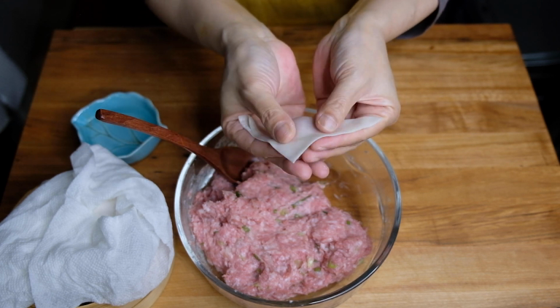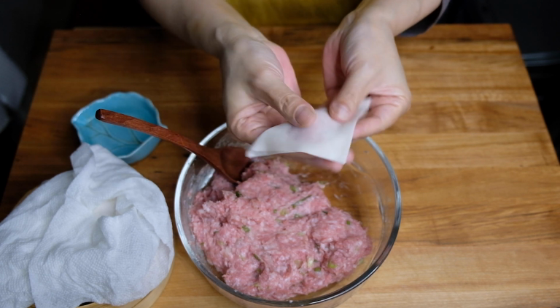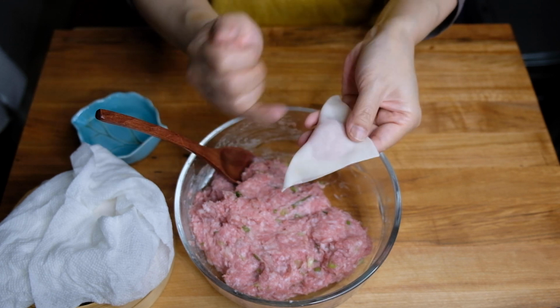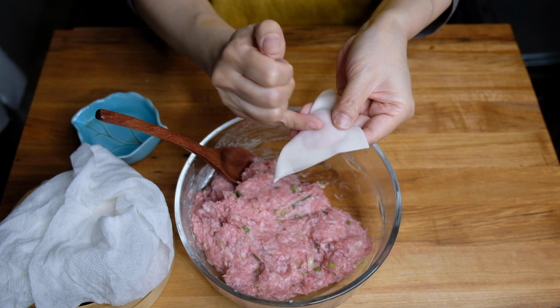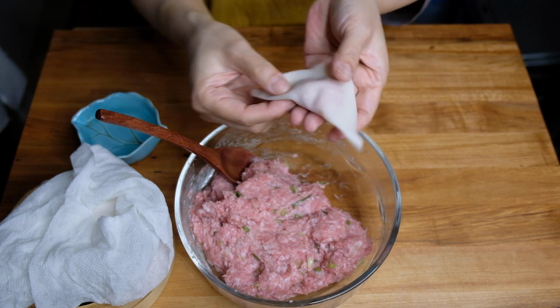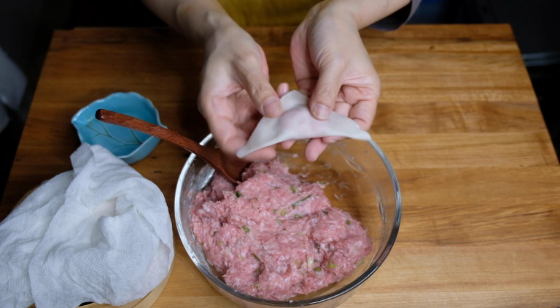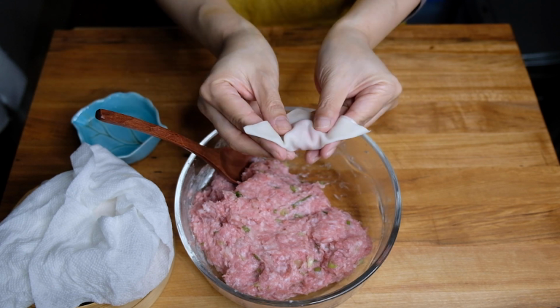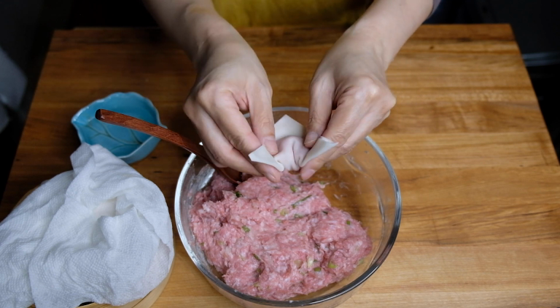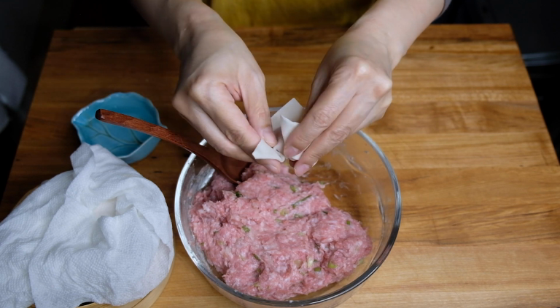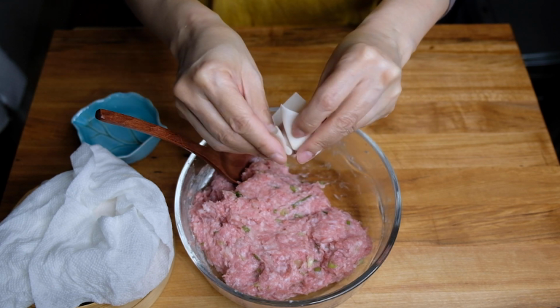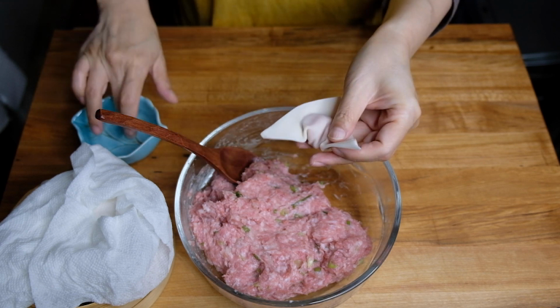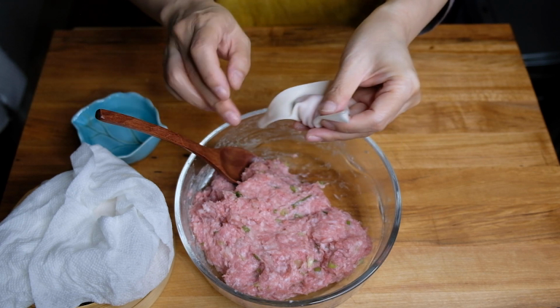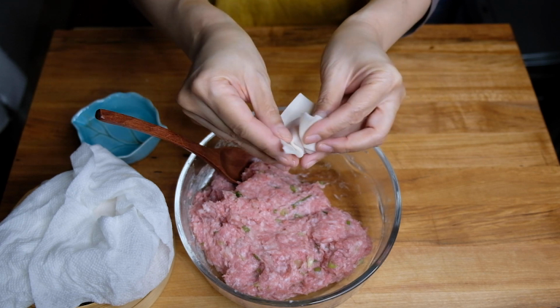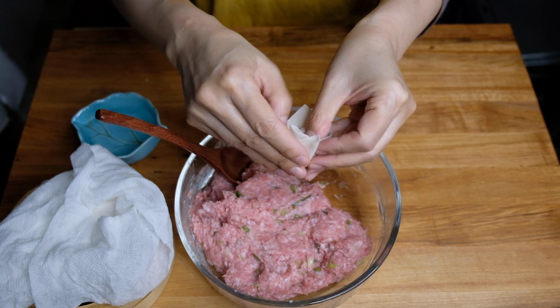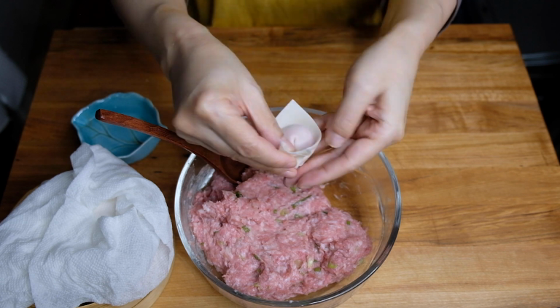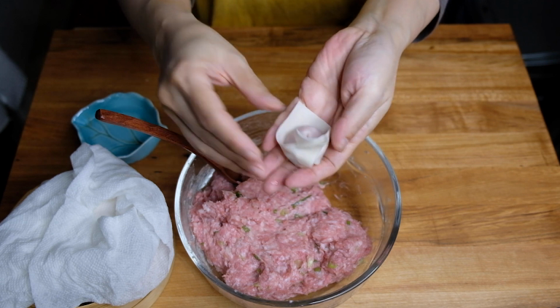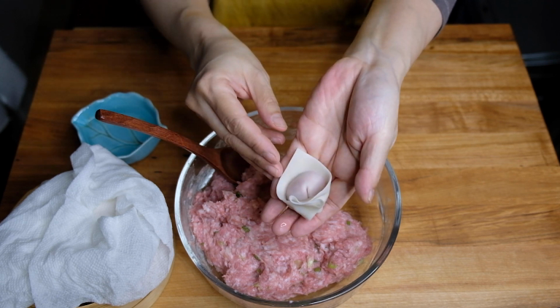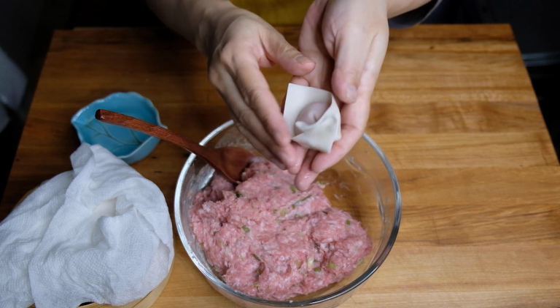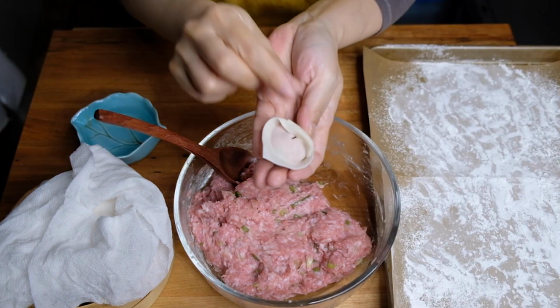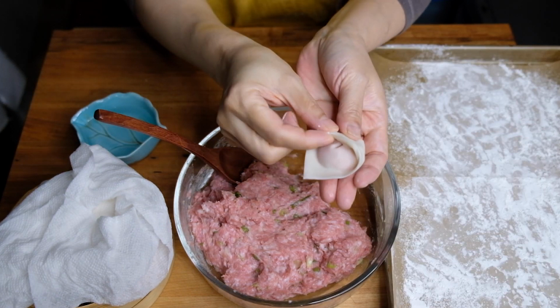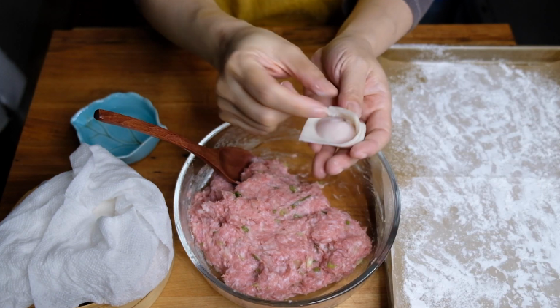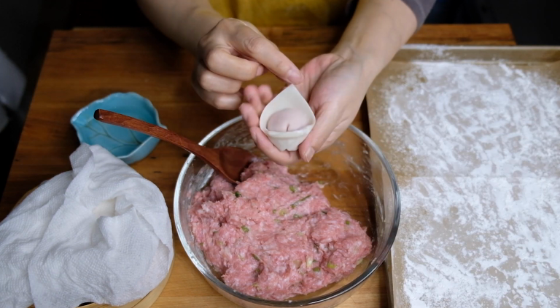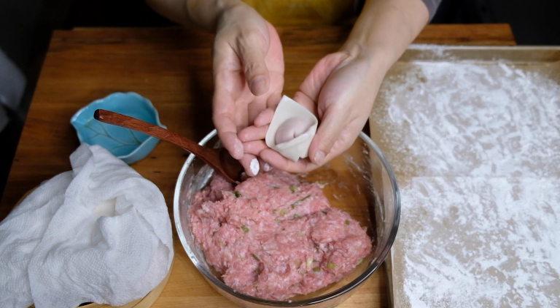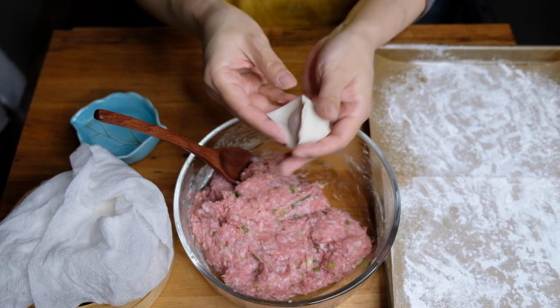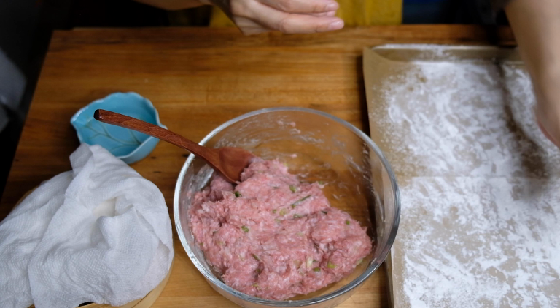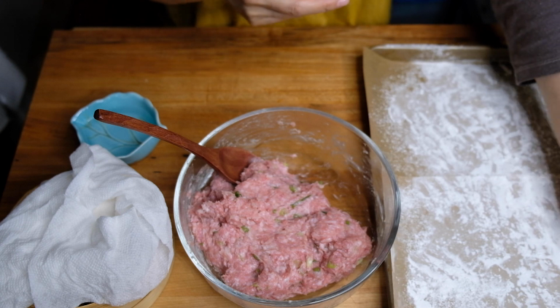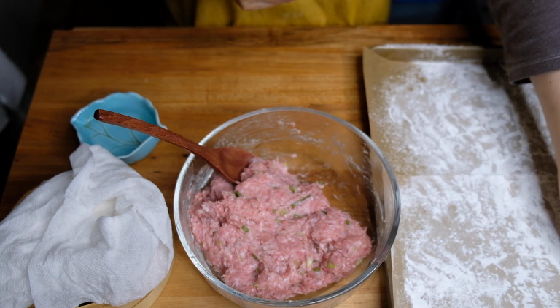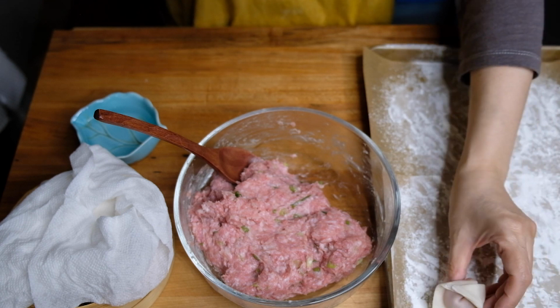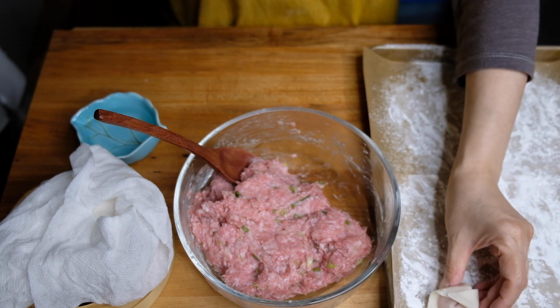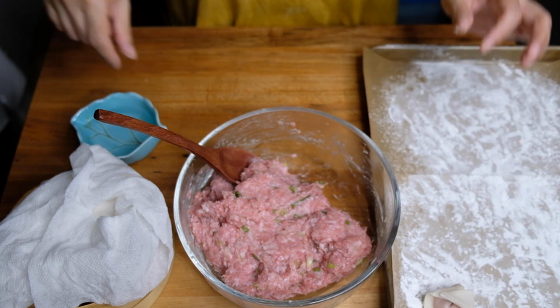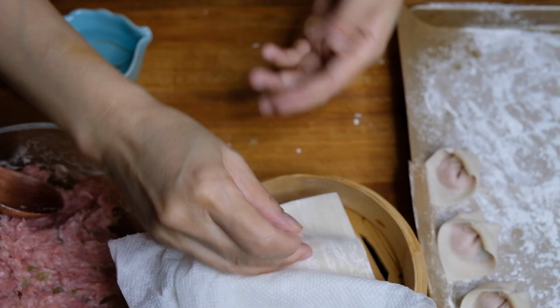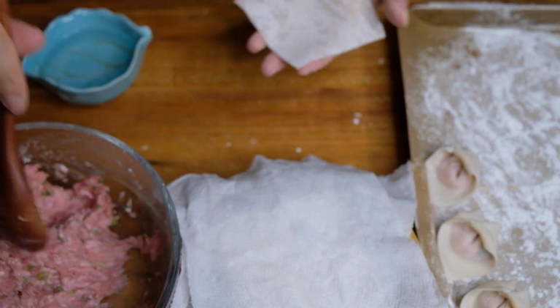Now we're going to make a little indent in the middle of our filling and start folding this over, kind of like a tortellini — just wetting that so it sticks, gathering those two edges, and I like to tuck in those little pointy parts. We're just going to place this on a parchment-lined baking sheet.